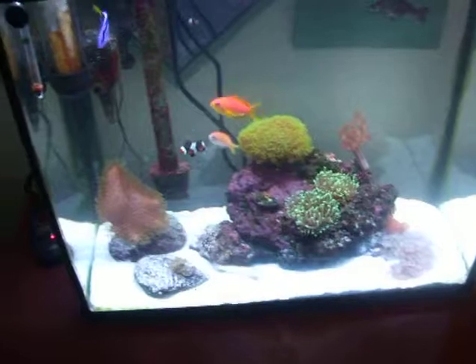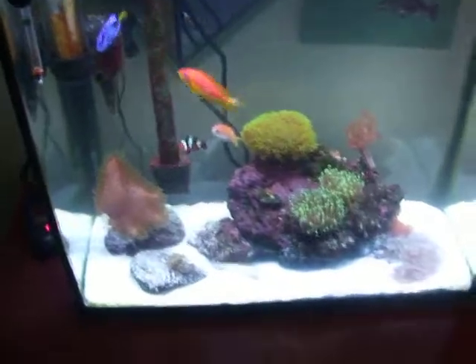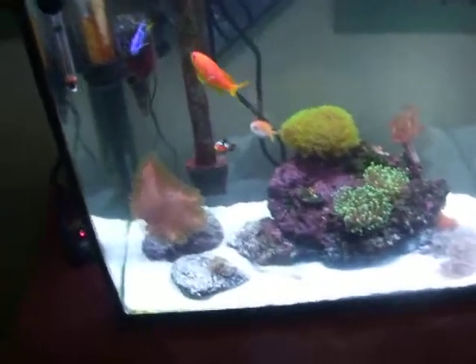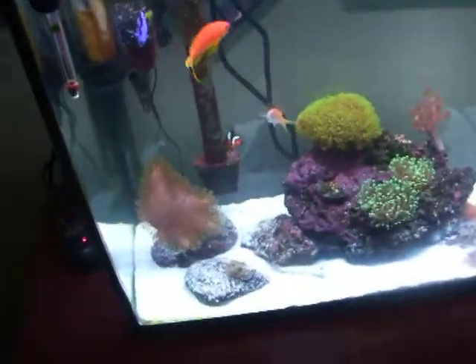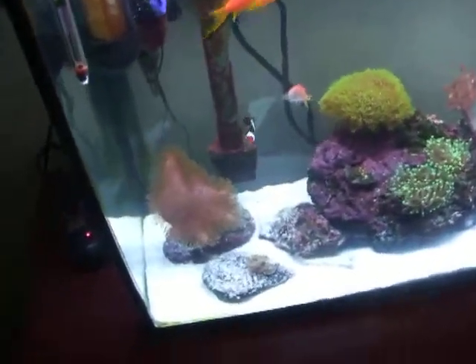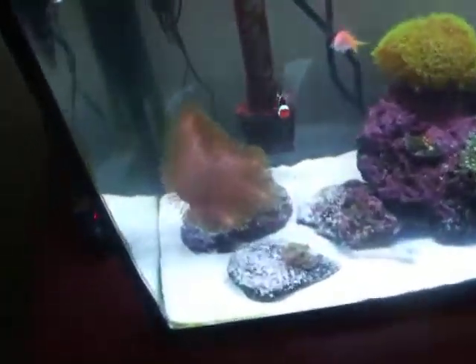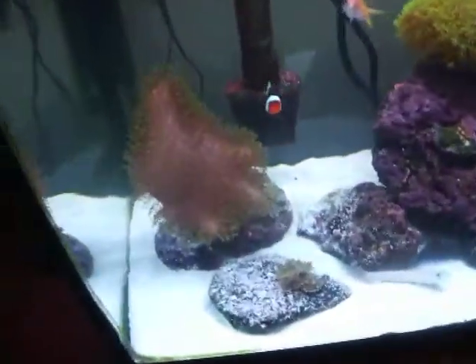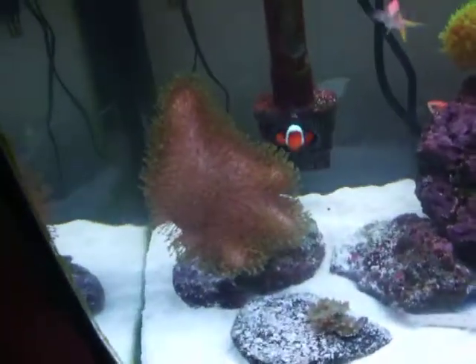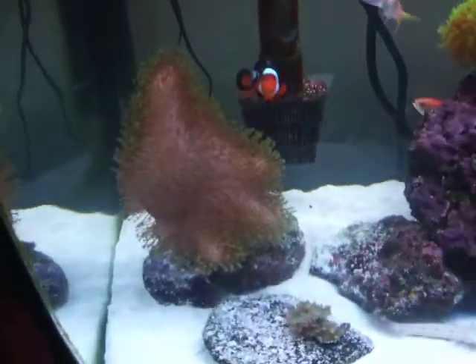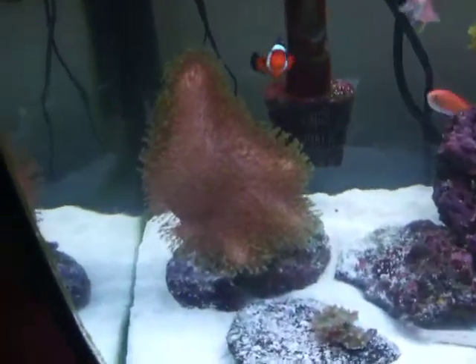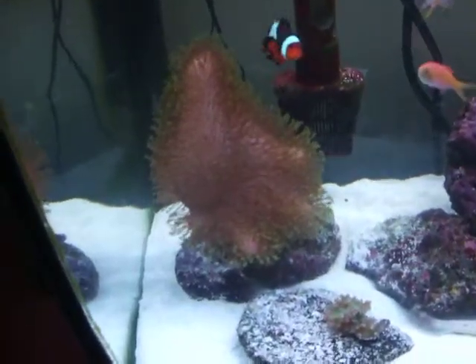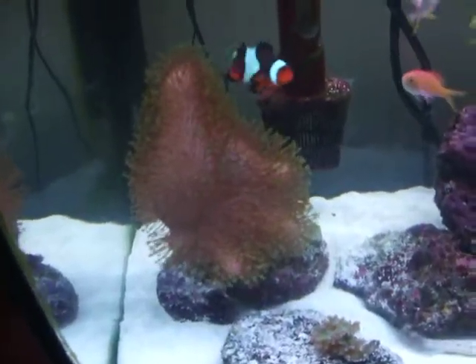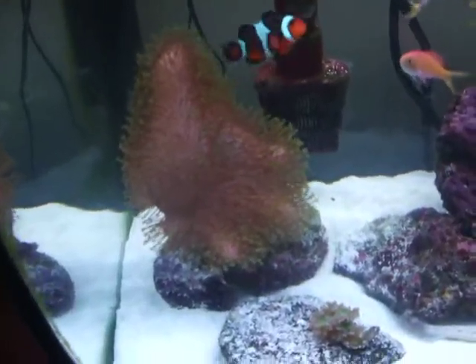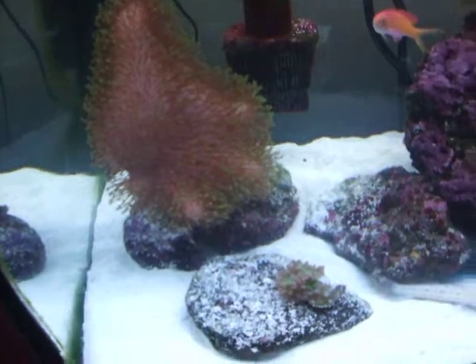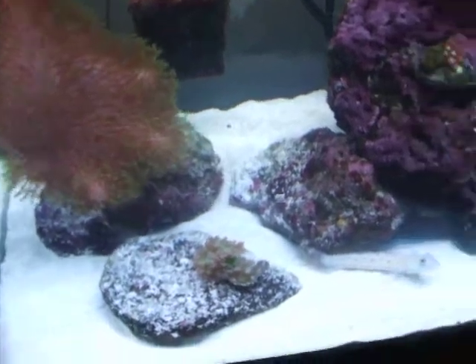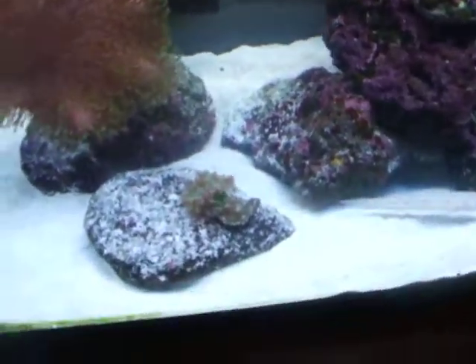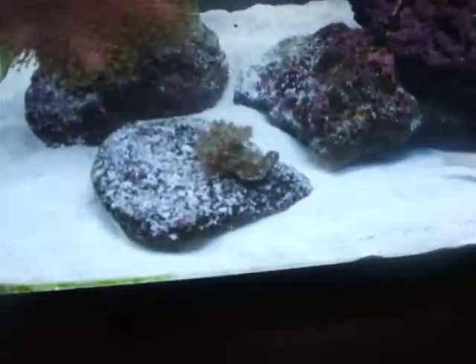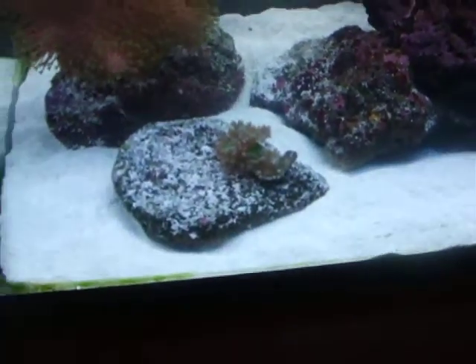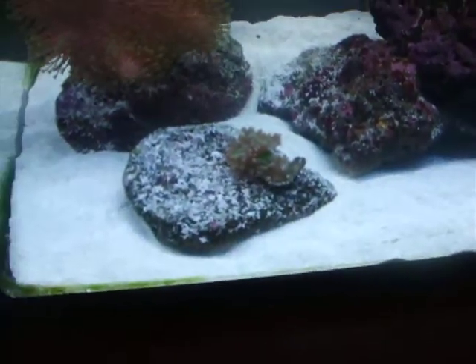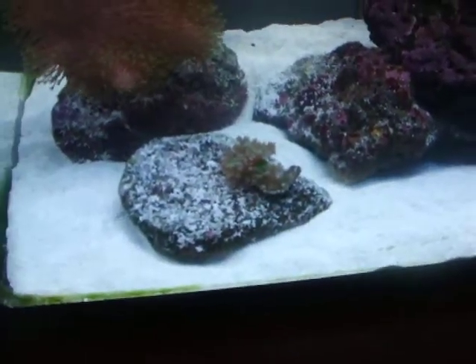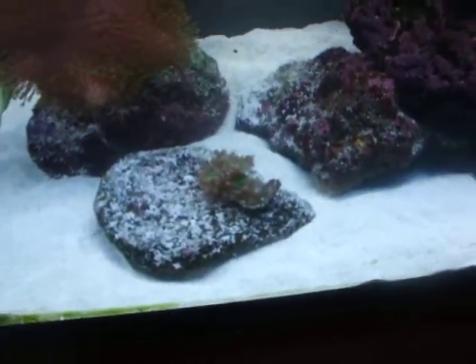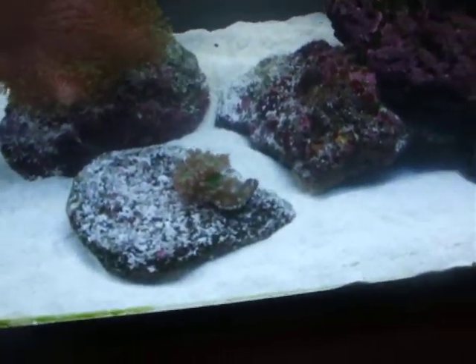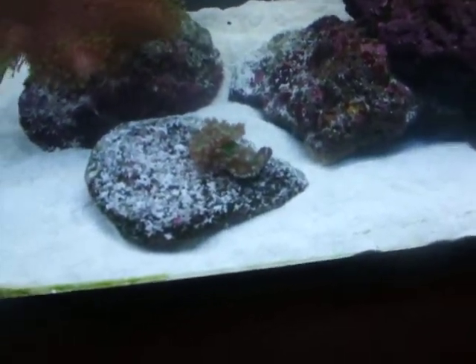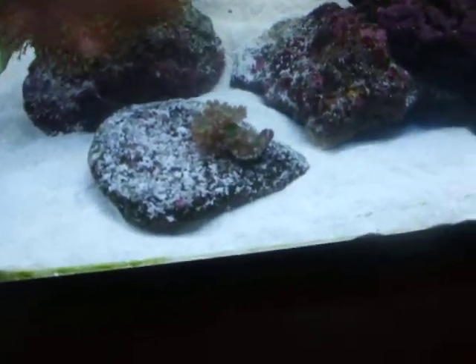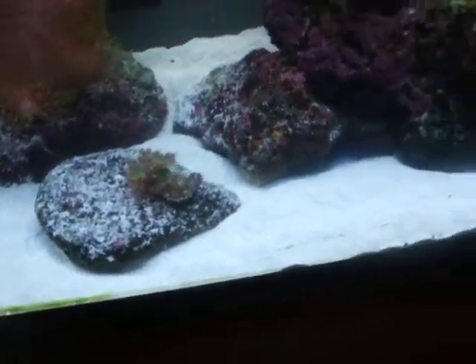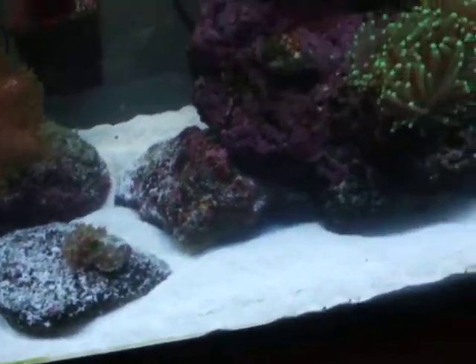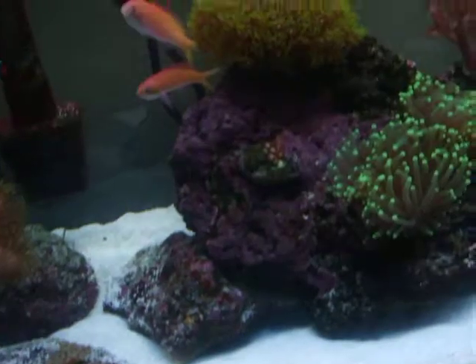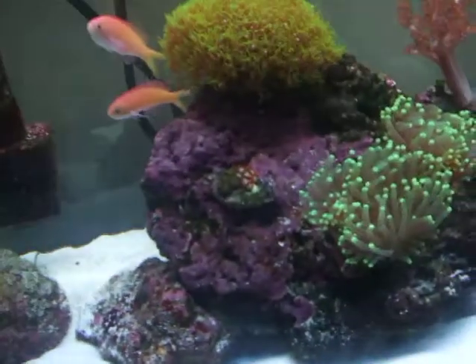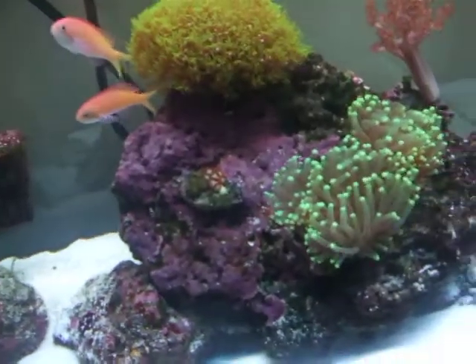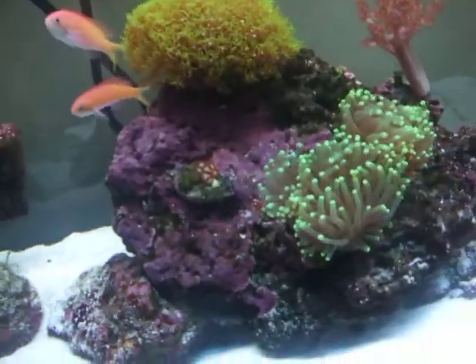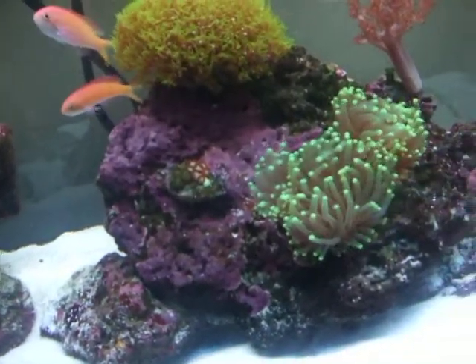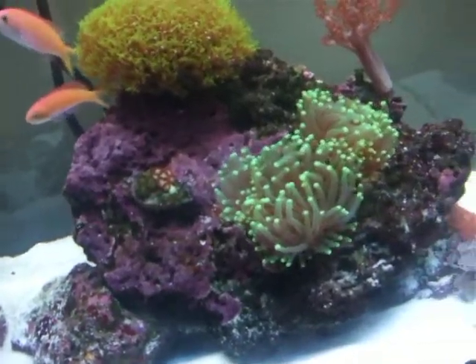This is my 25-gallon tank with a green polyped leather coral, a frag of dunking — two dunking corals — some zoas, and some frog spawn.